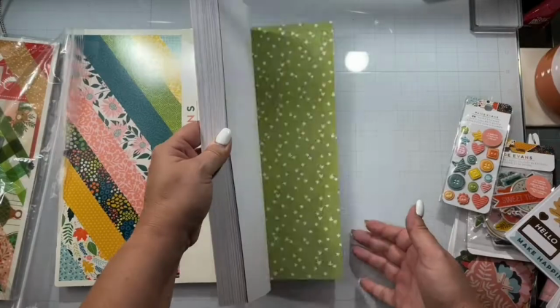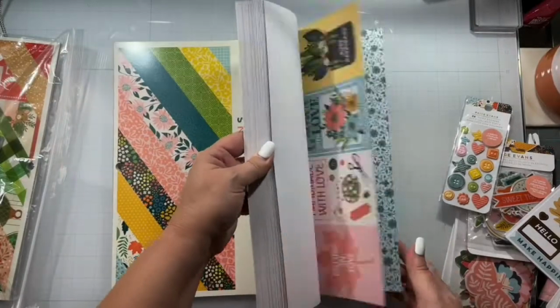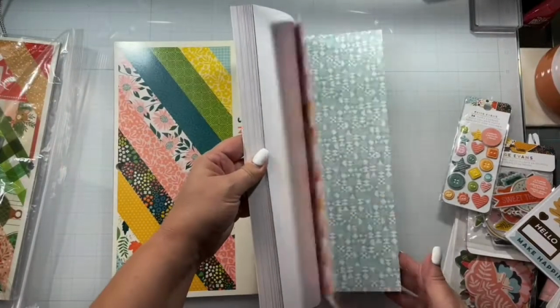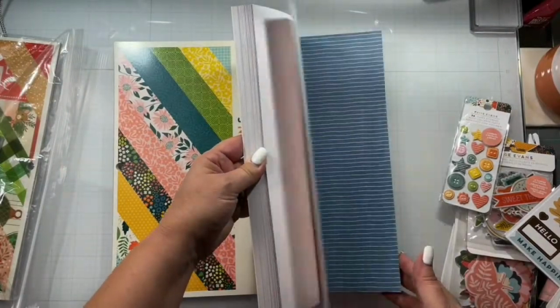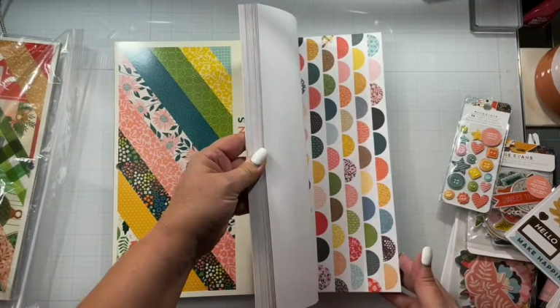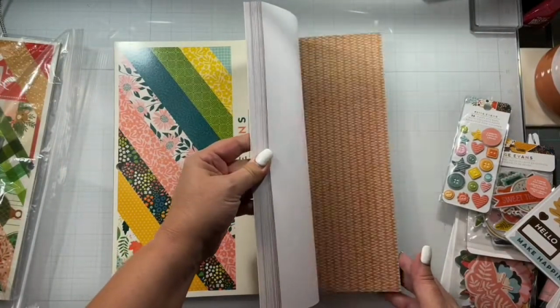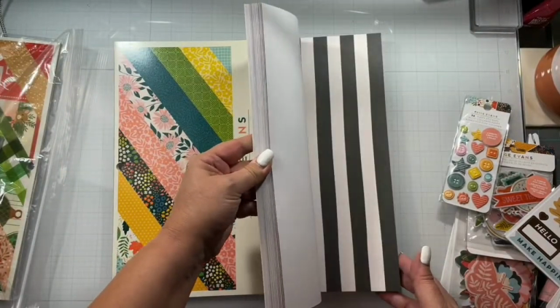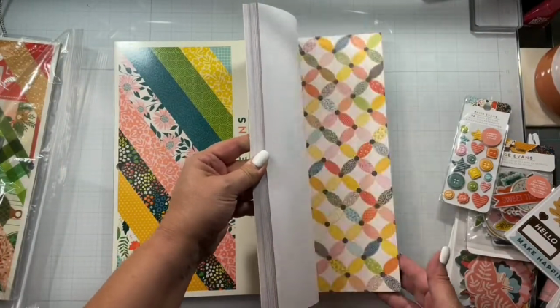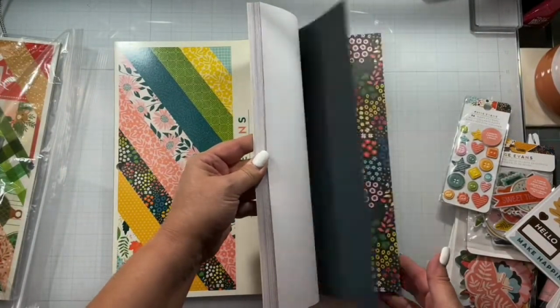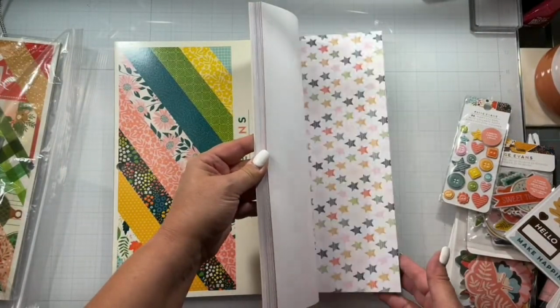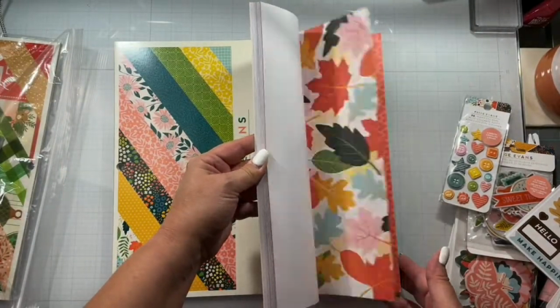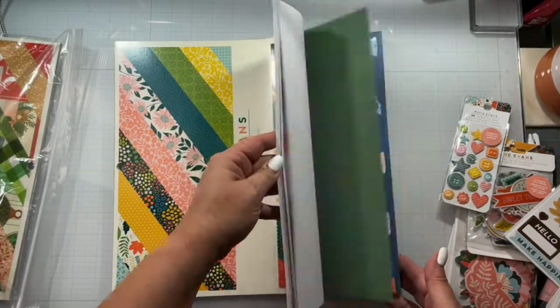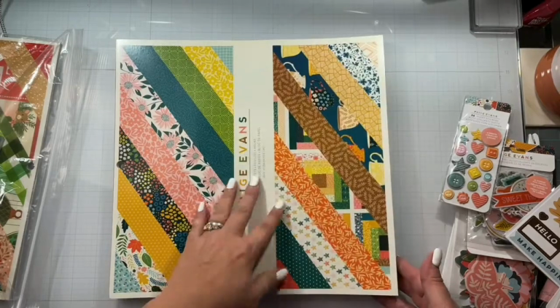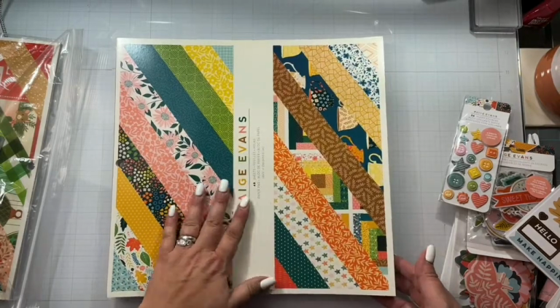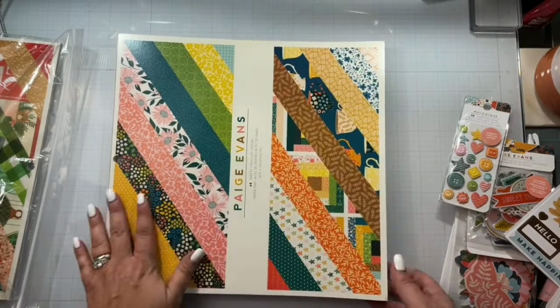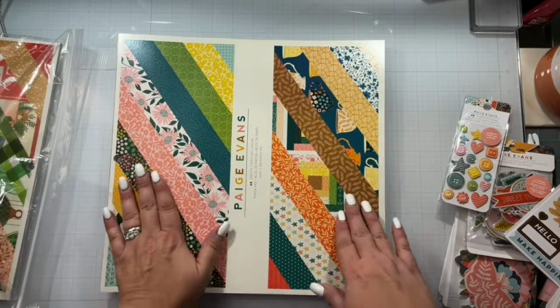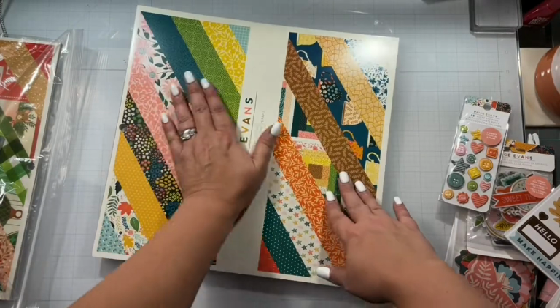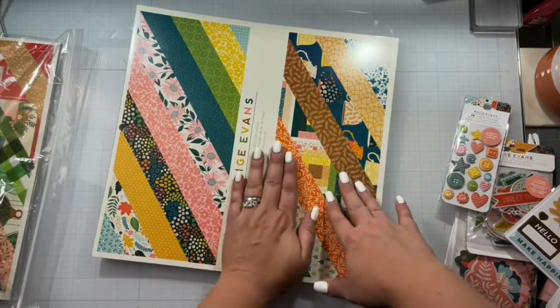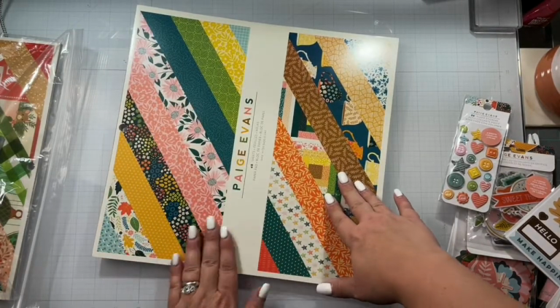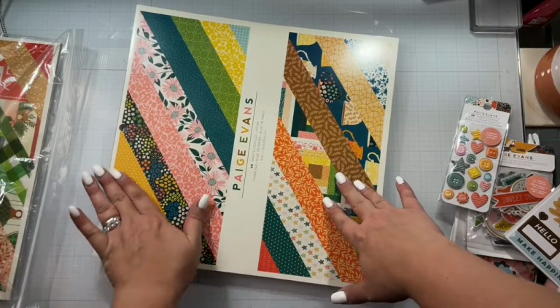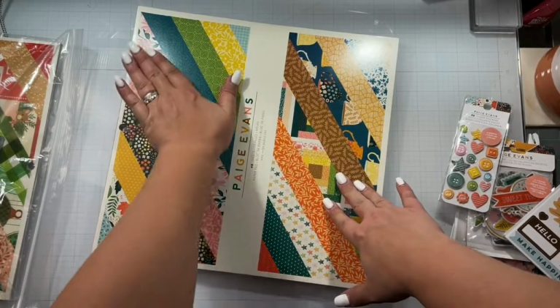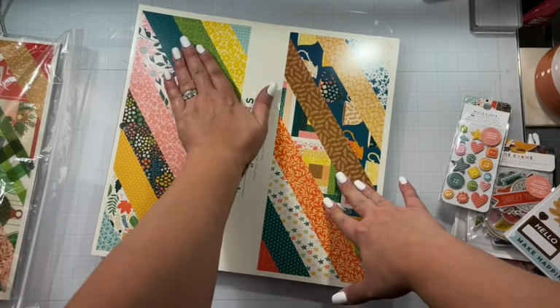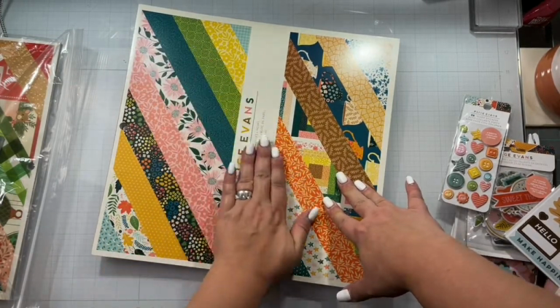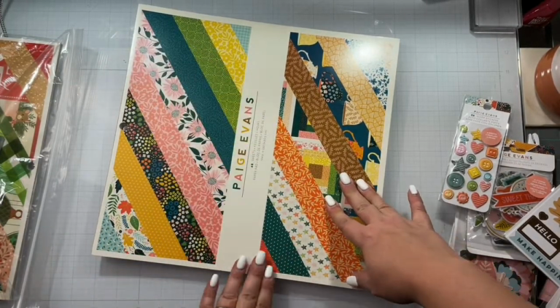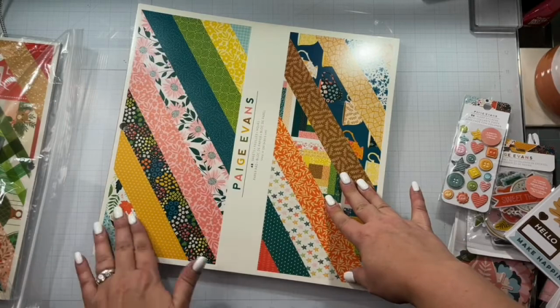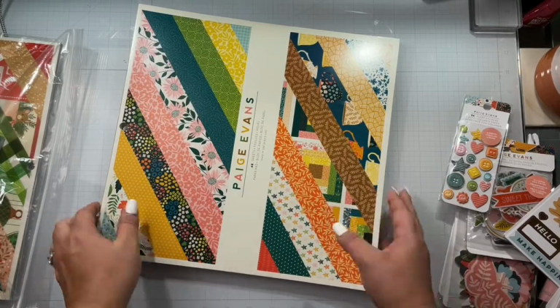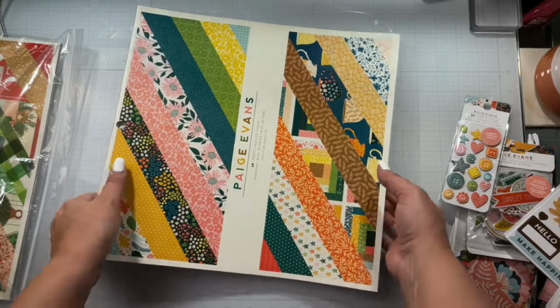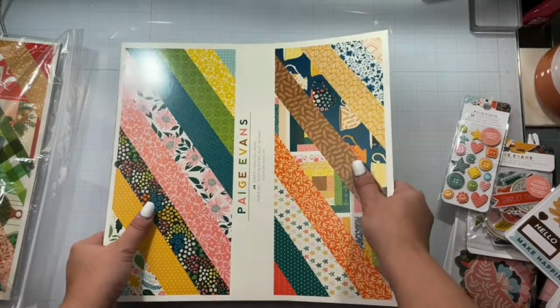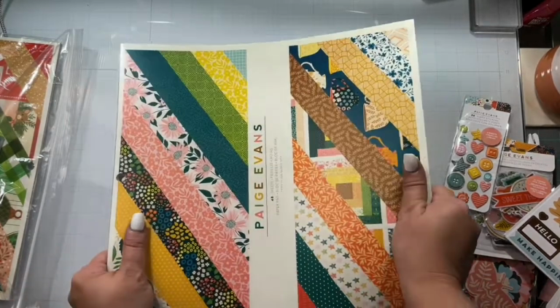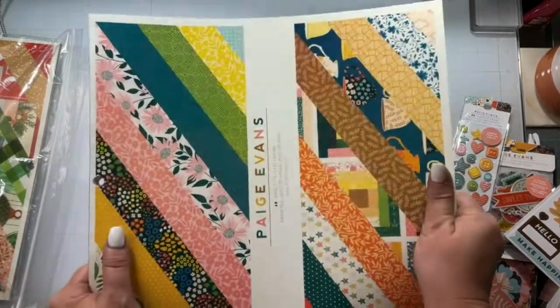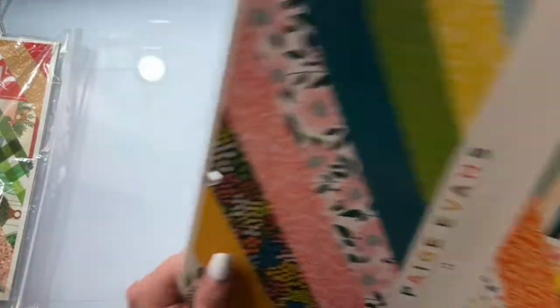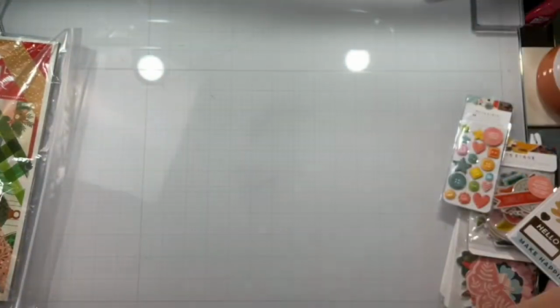And I have the 12 by 12 paper pad. So not getting the smaller six by eight paper pad was just fine because I have two of these 12 by 12 pads now, giving me 96 pages to play with.